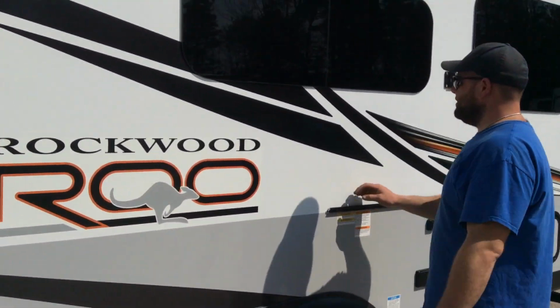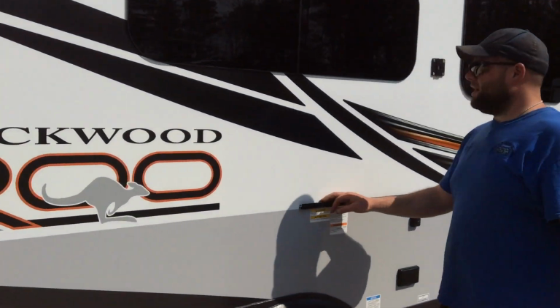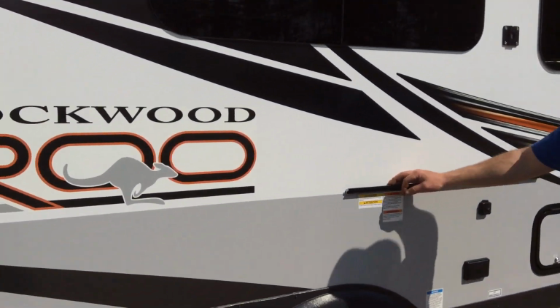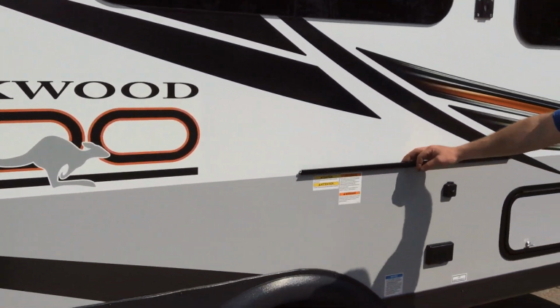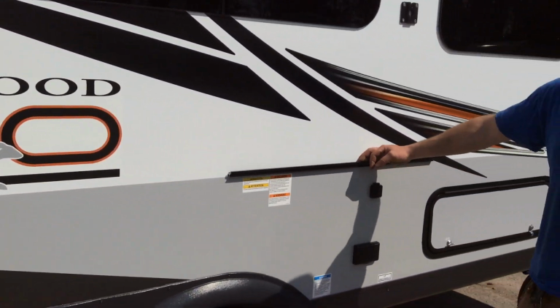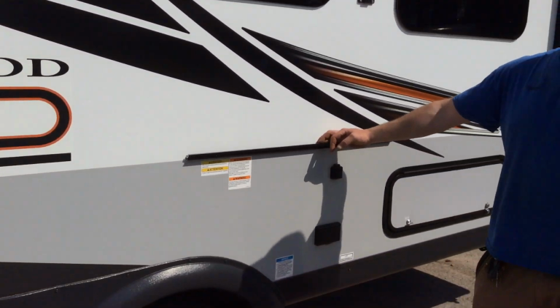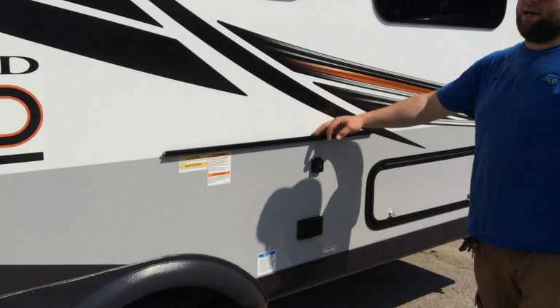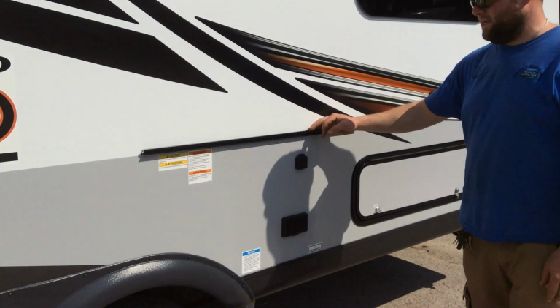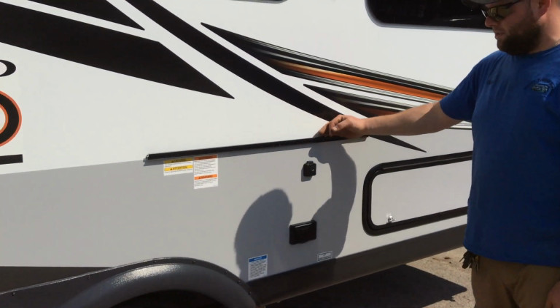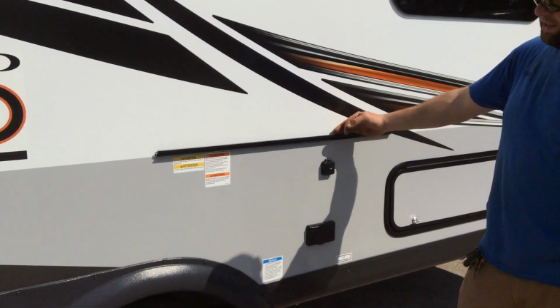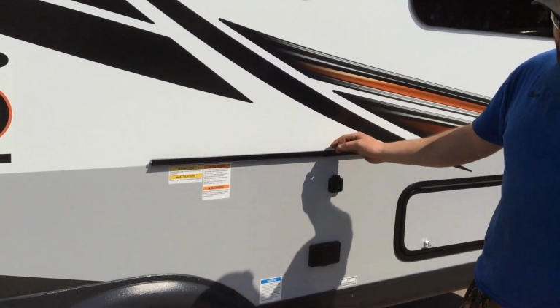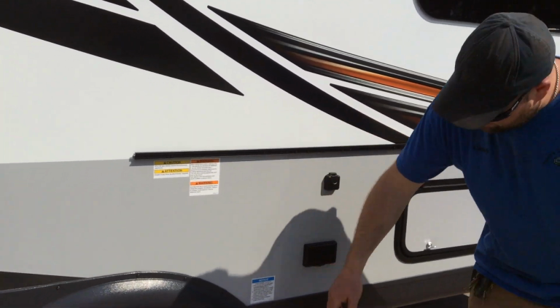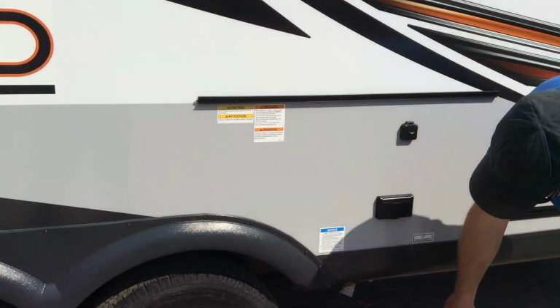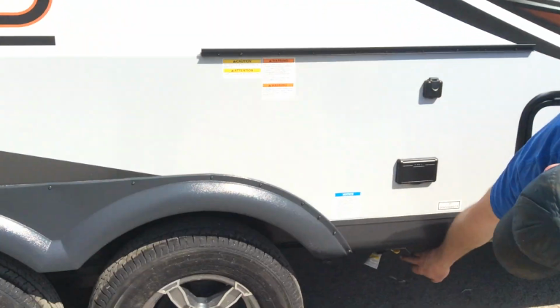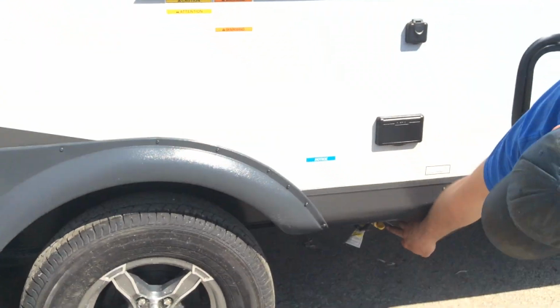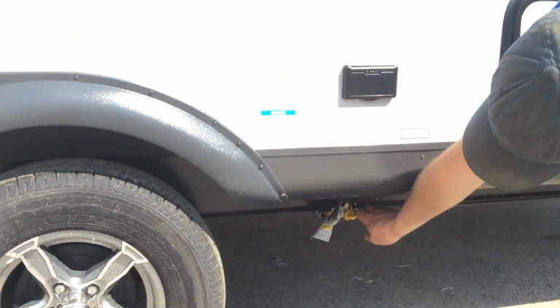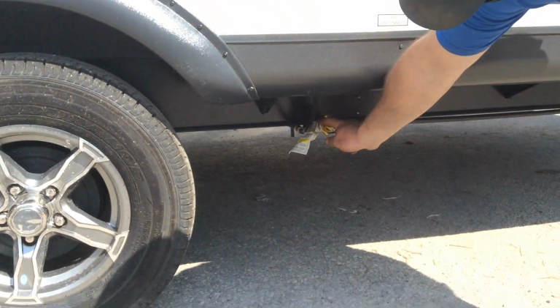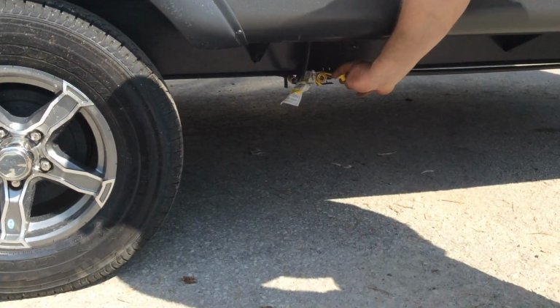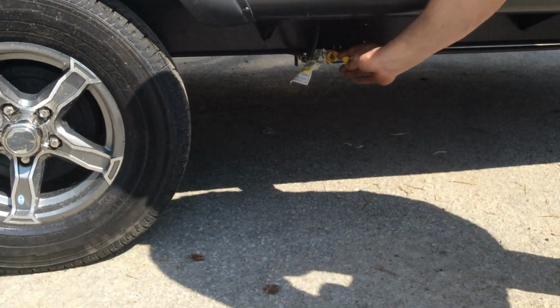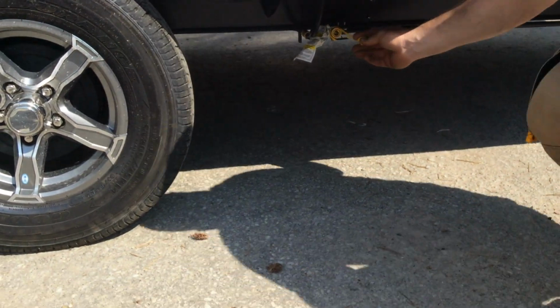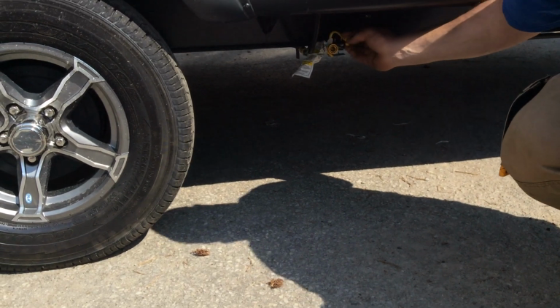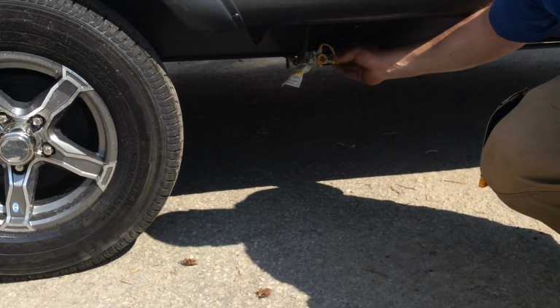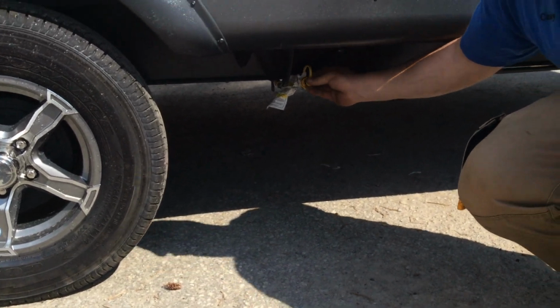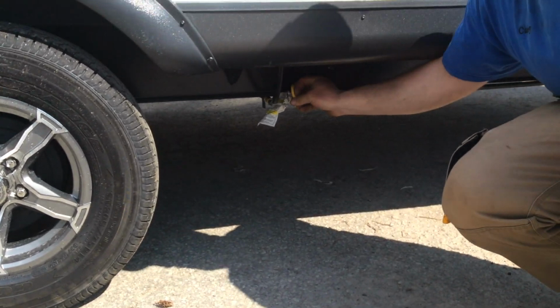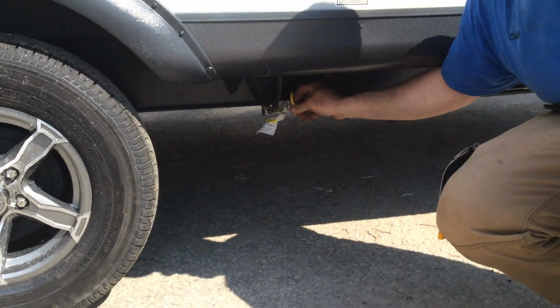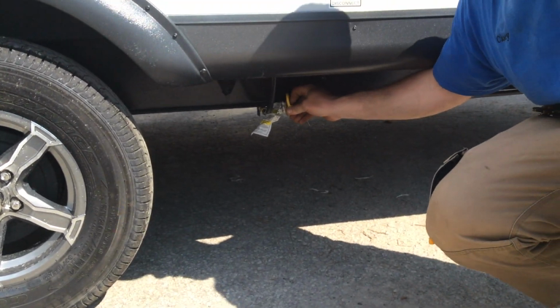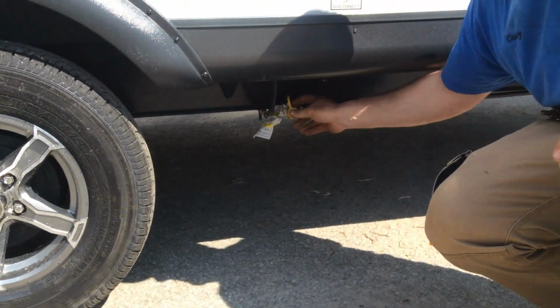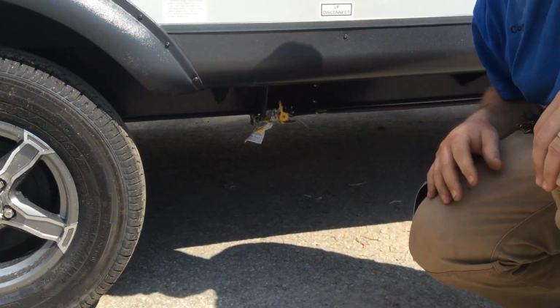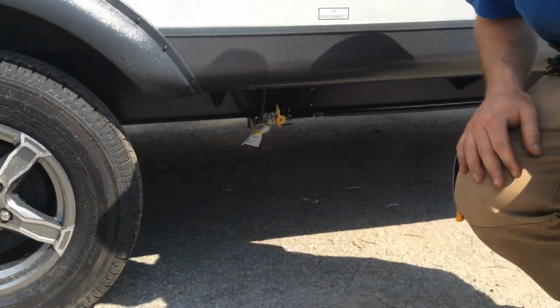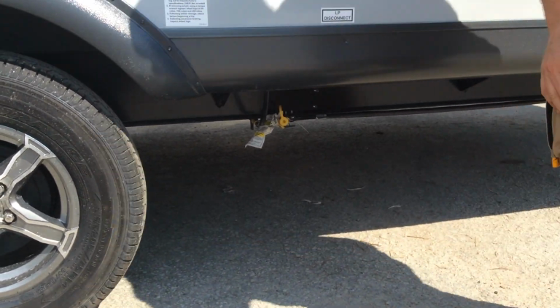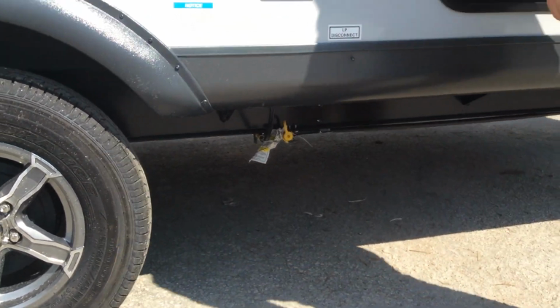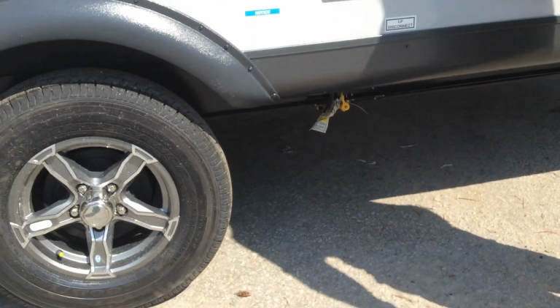This track here is for your outside griddle and side table. The propane for the griddle hooks up down at the bottom. When you're in transit, always make sure this yellow plug is inside the gas connection.